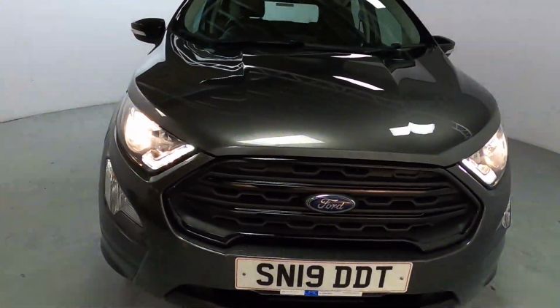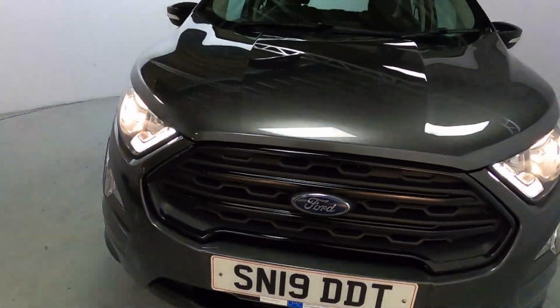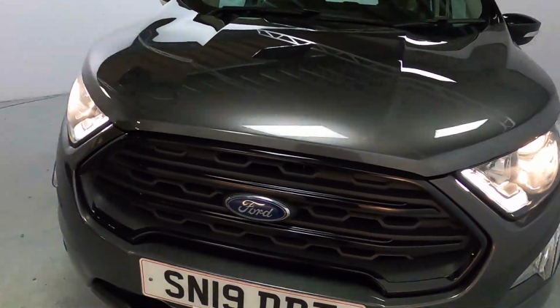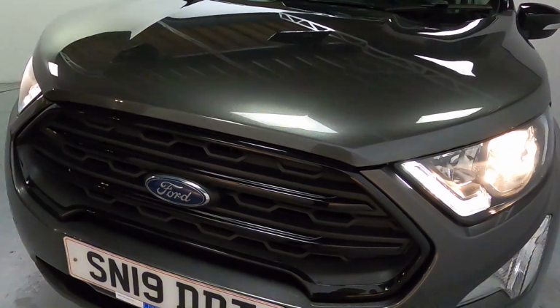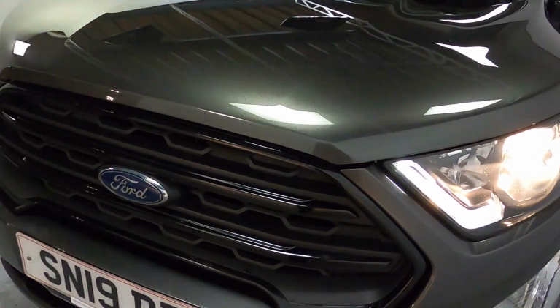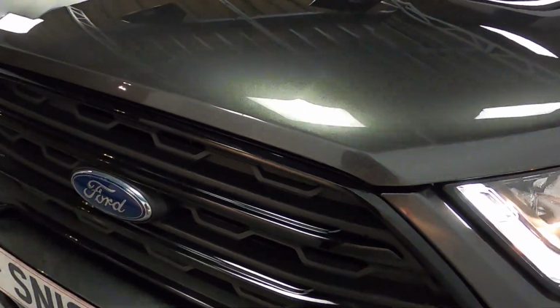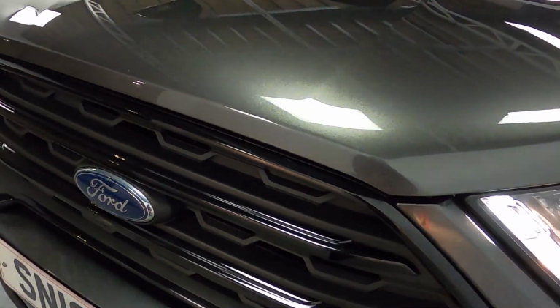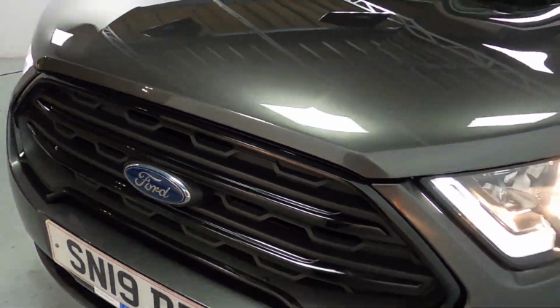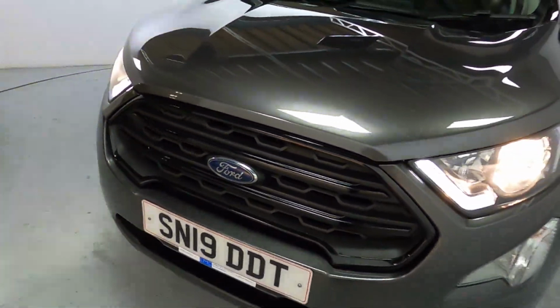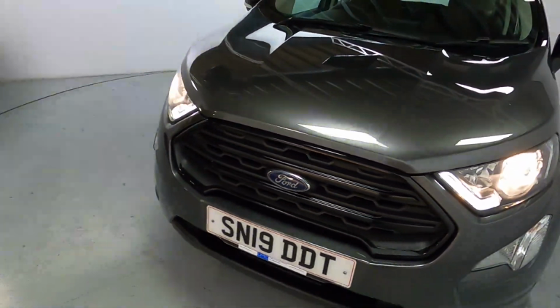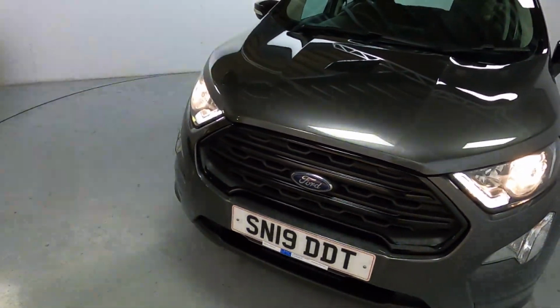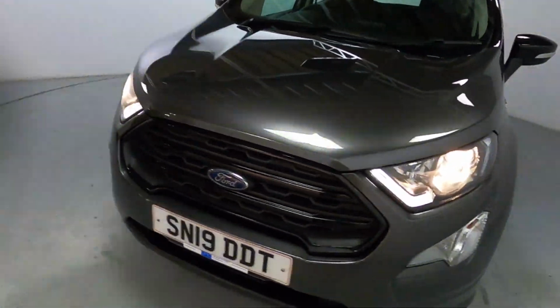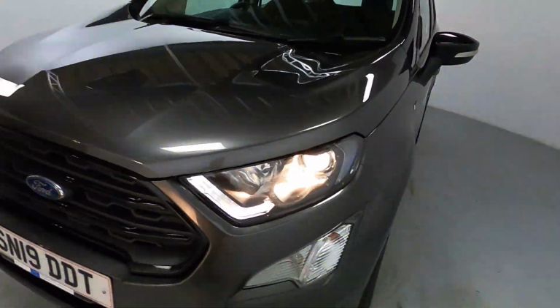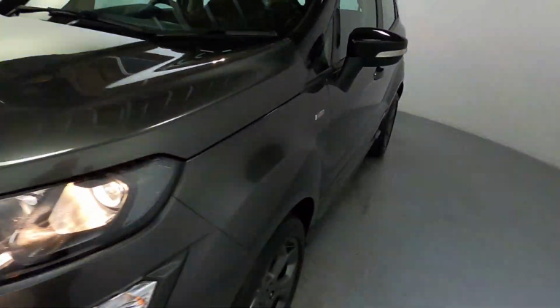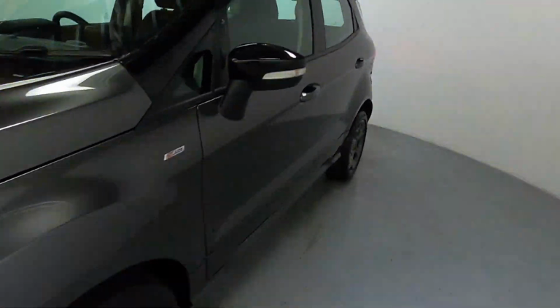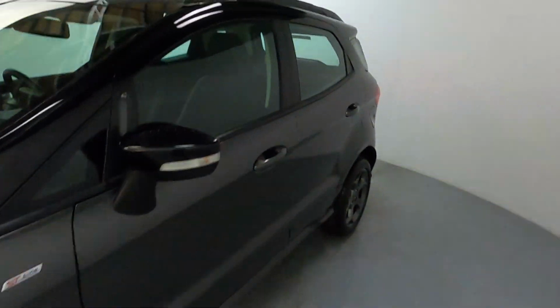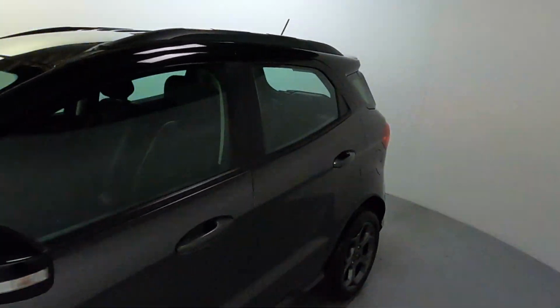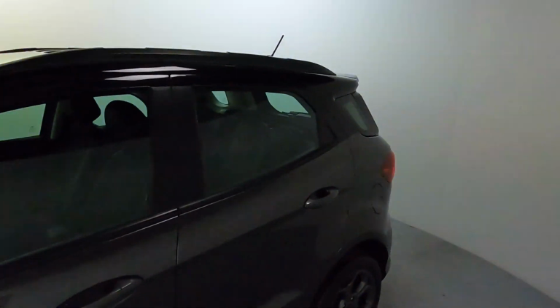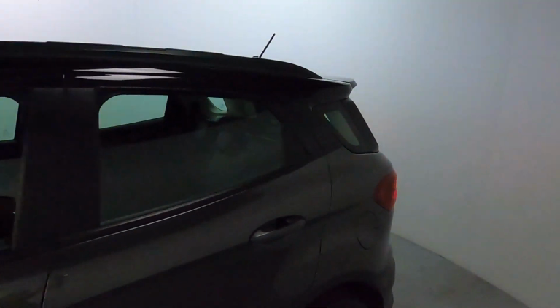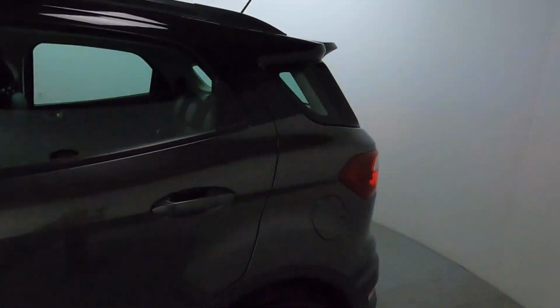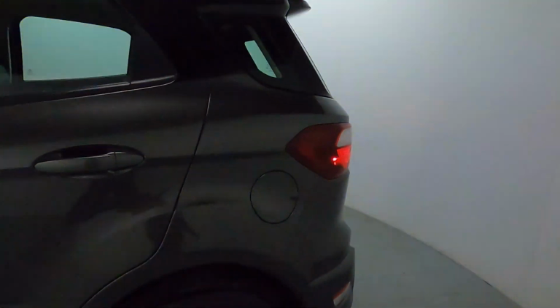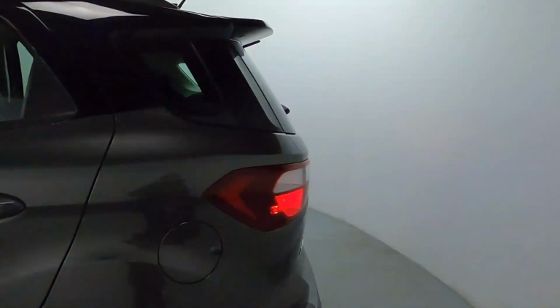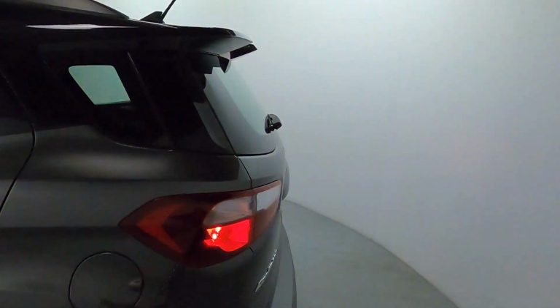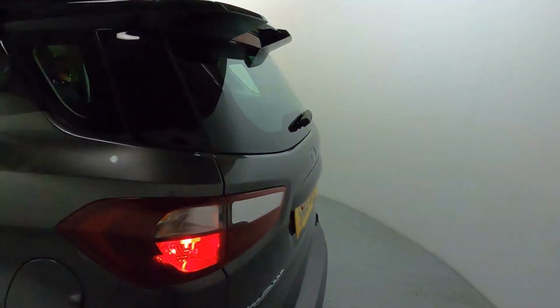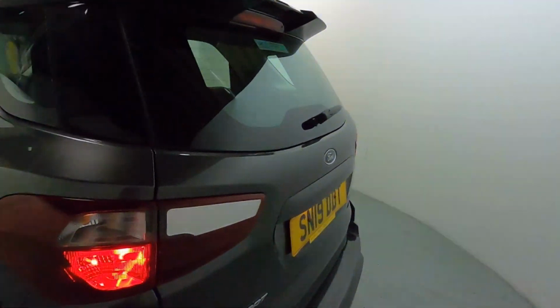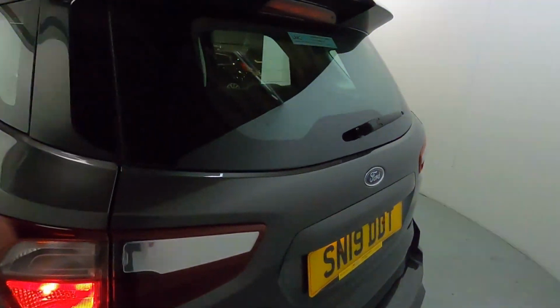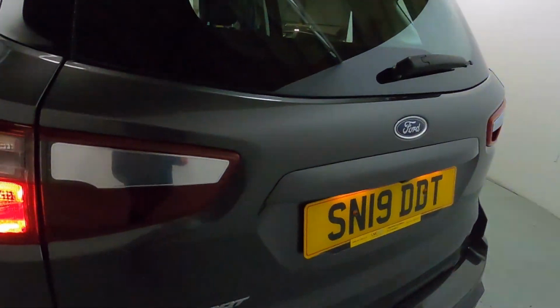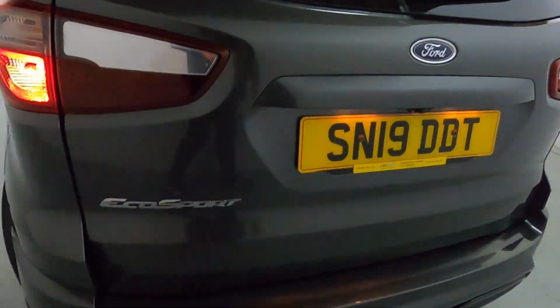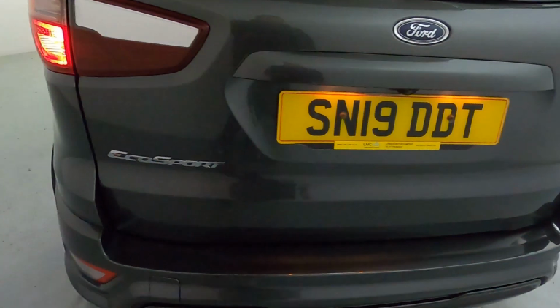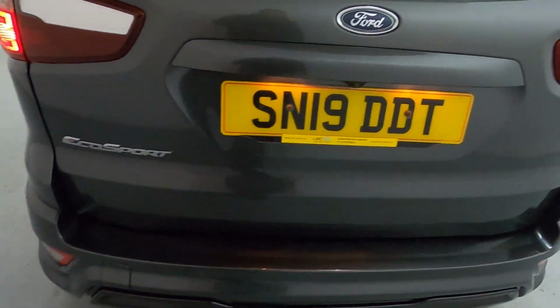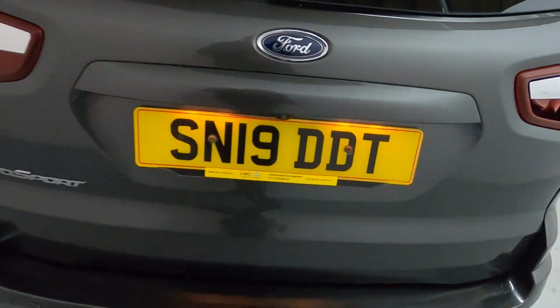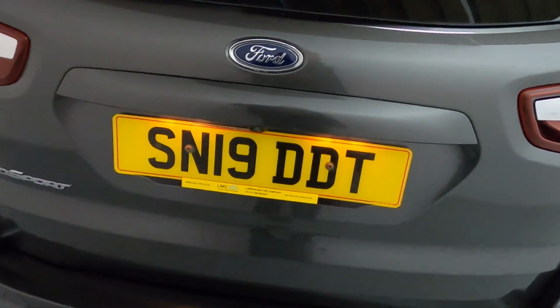Blacked out grille with some gunmetal grey features sitting behind, giving it quite a mean look from the front. Roof rails and a nice short rear end making it a little bit easier to park, of course aided by rear parking sensors and a camera.